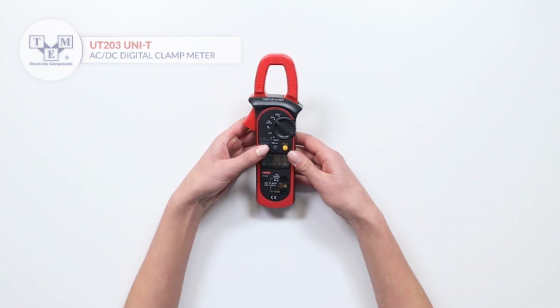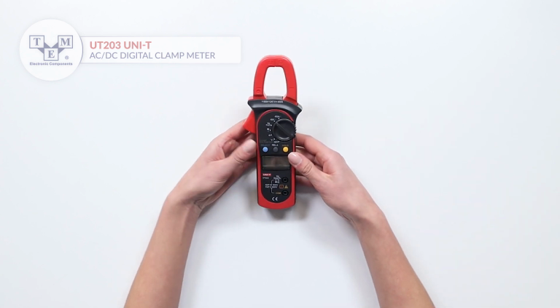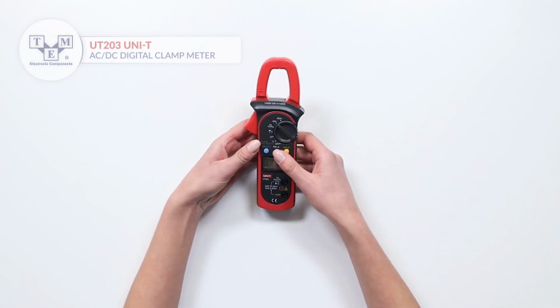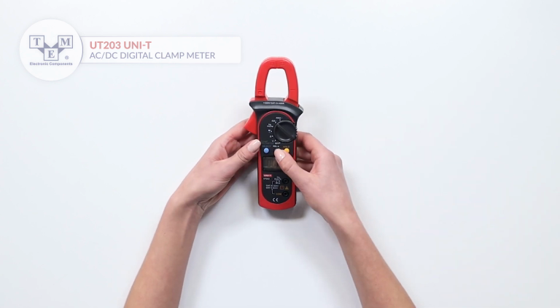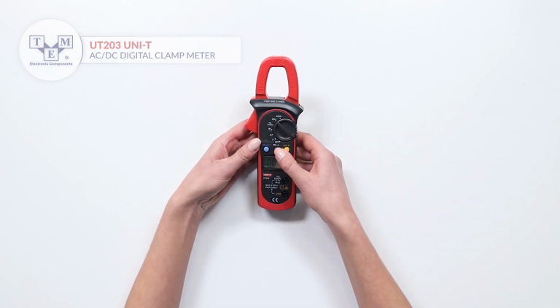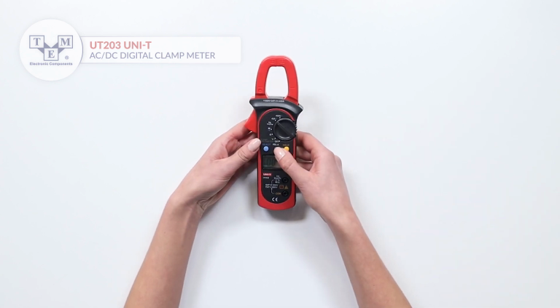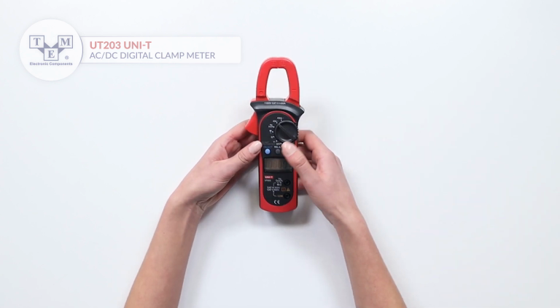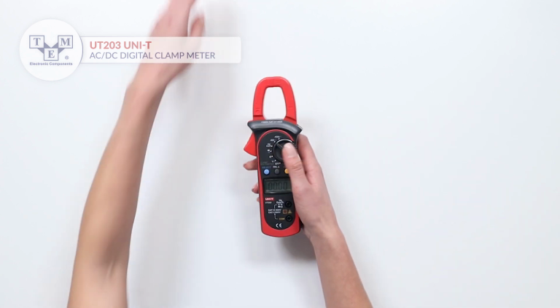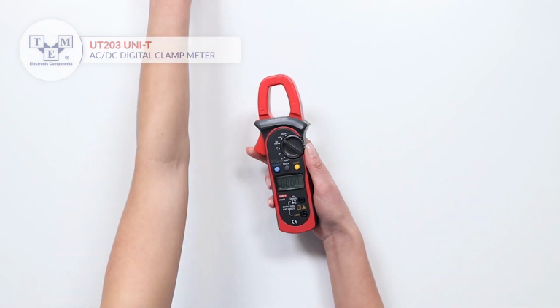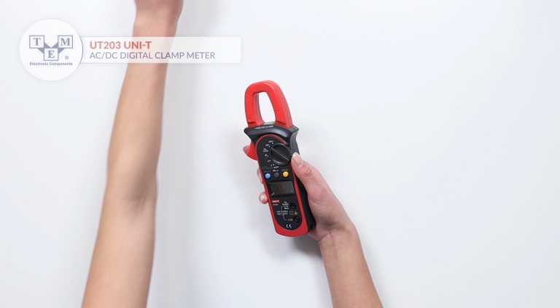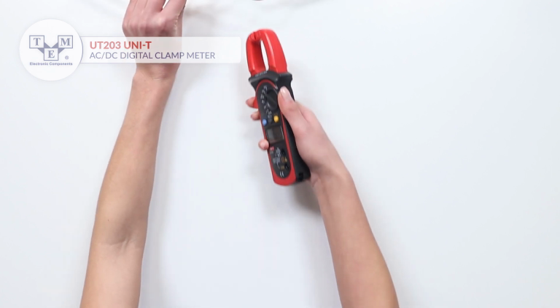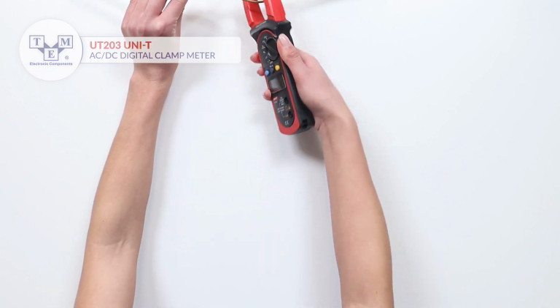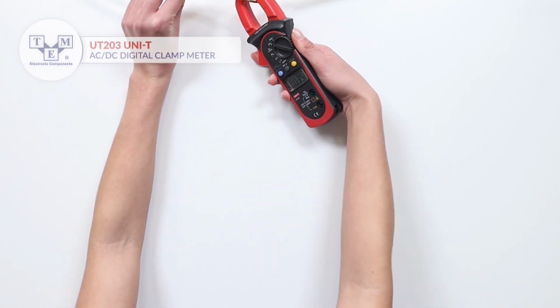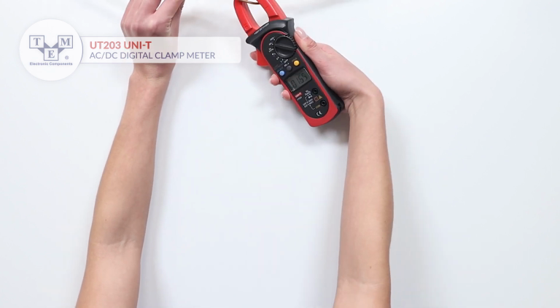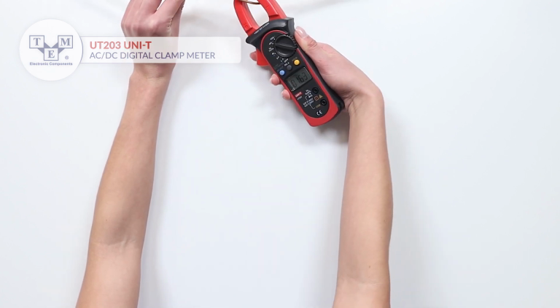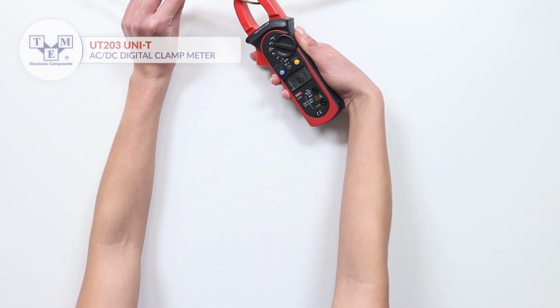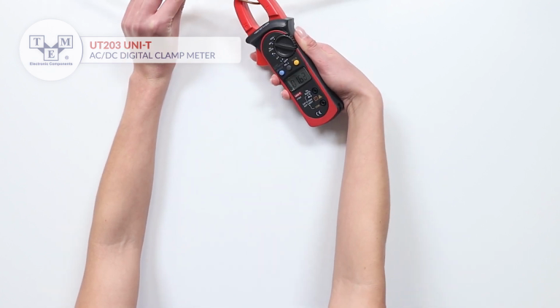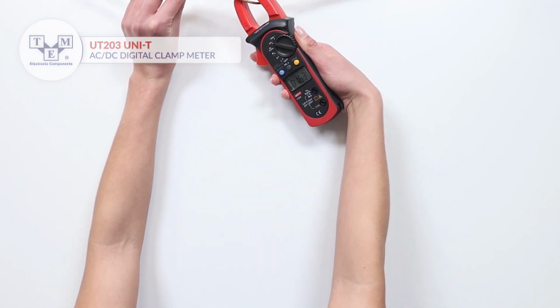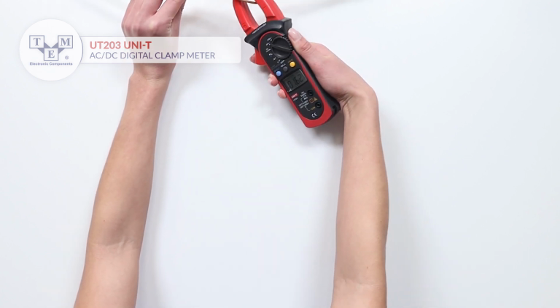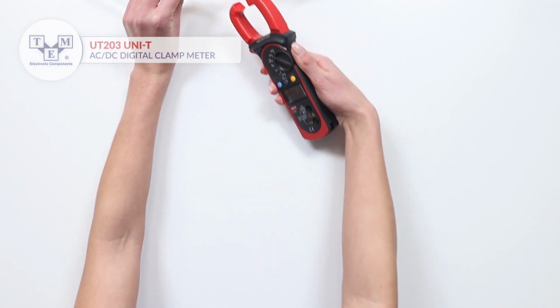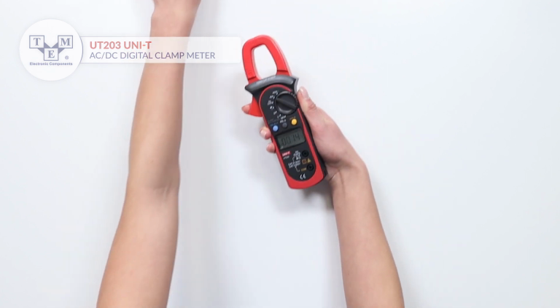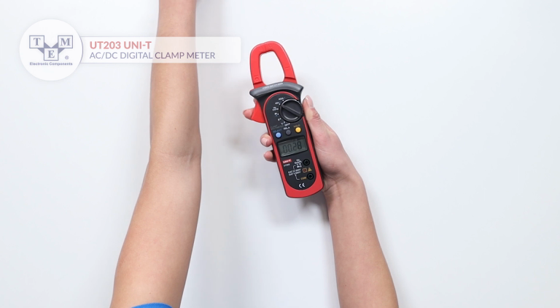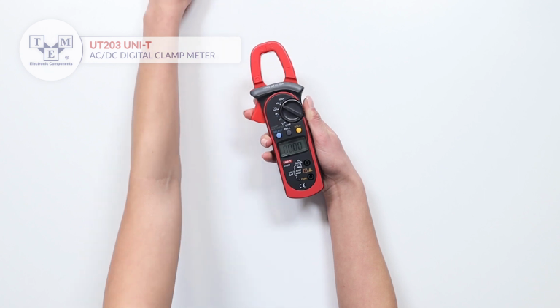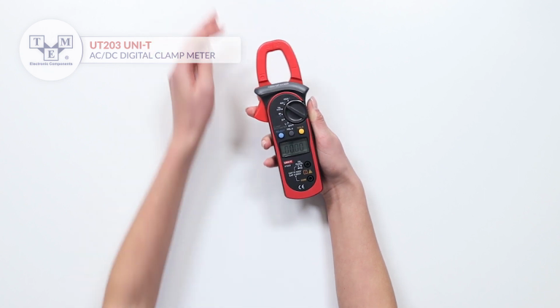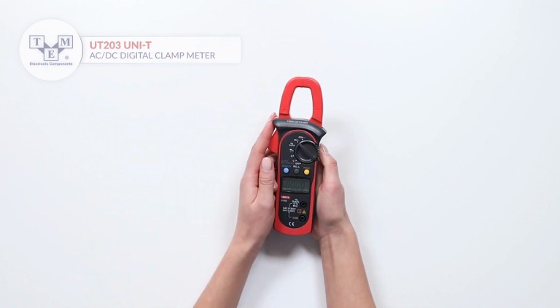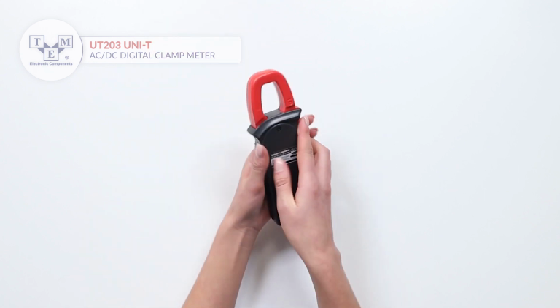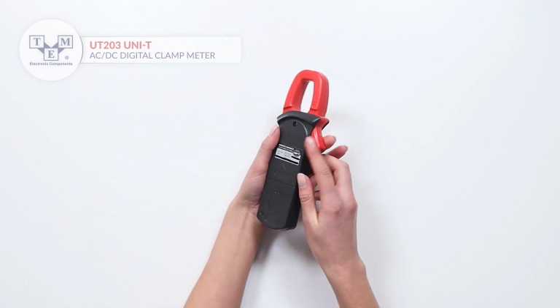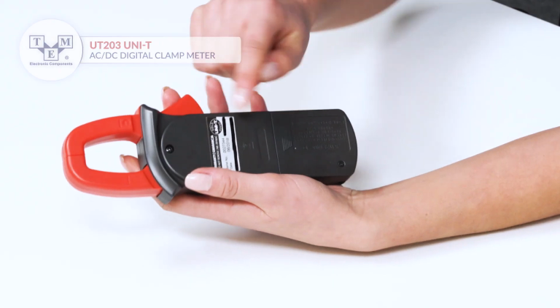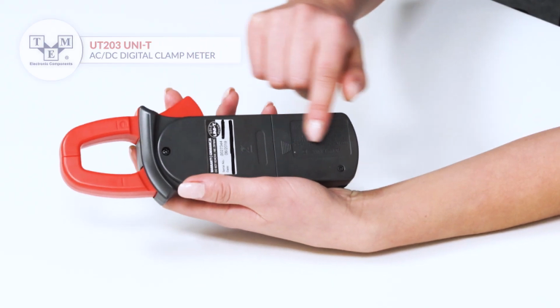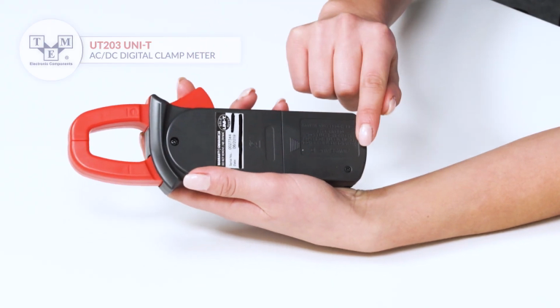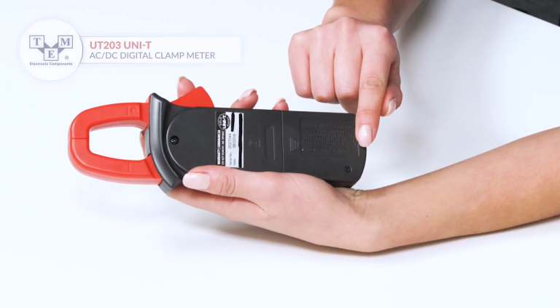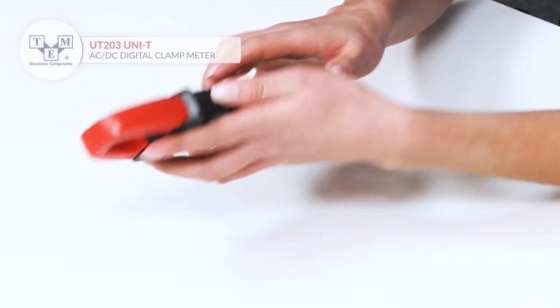To switch between AC and DC measurements, press the select button. The meter is powered by a 9-volt battery.